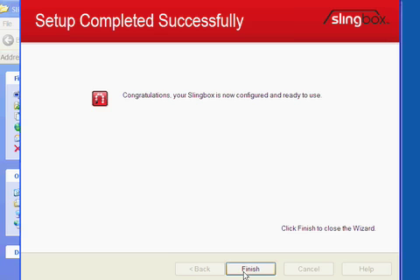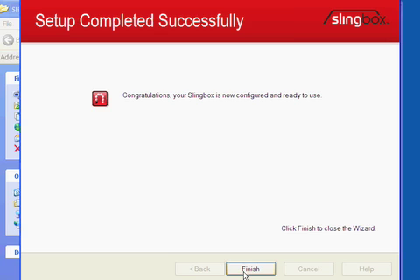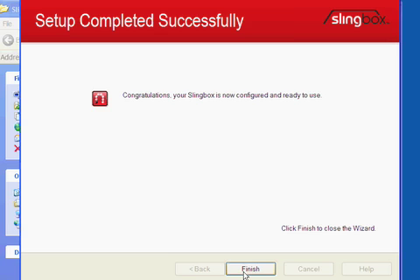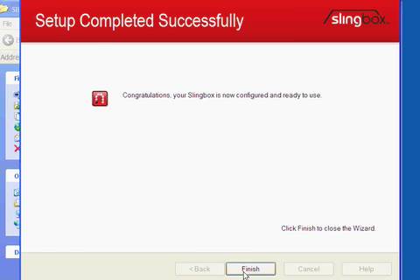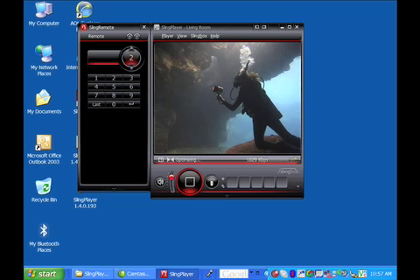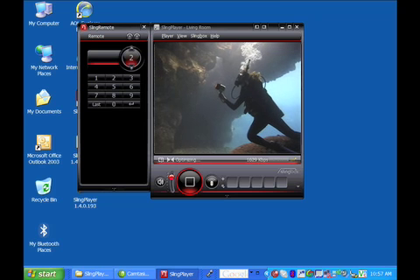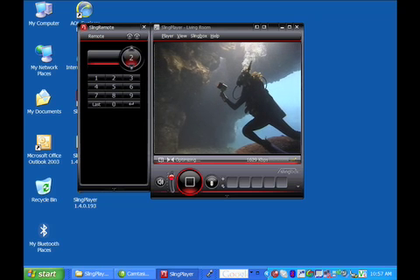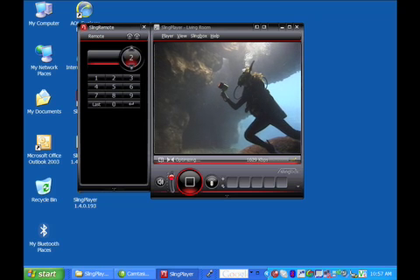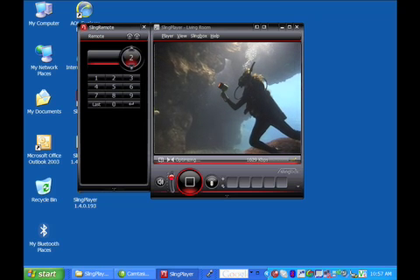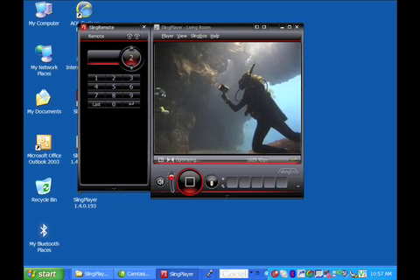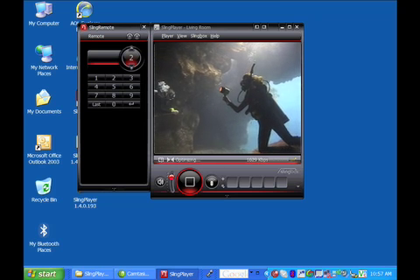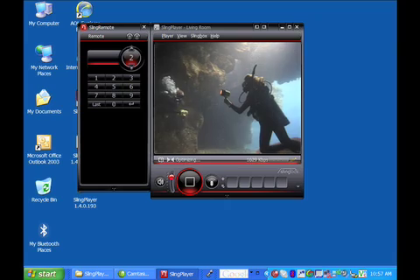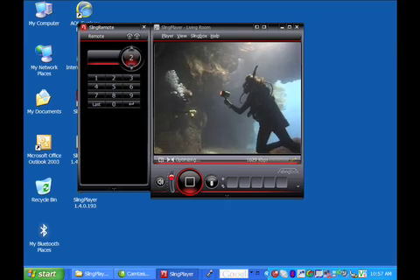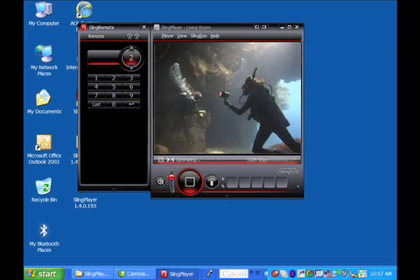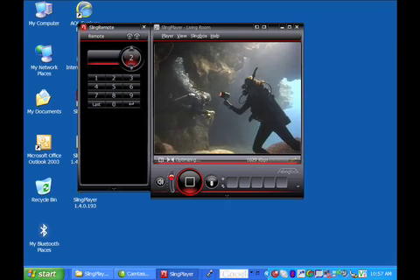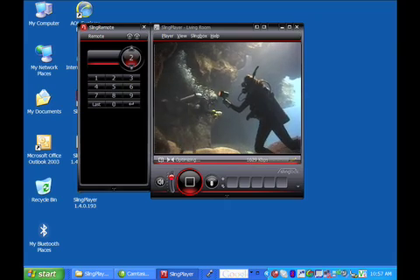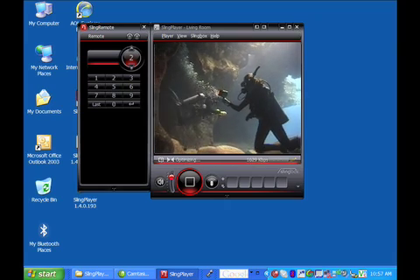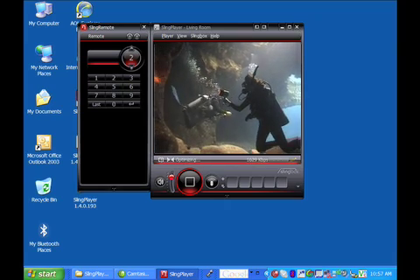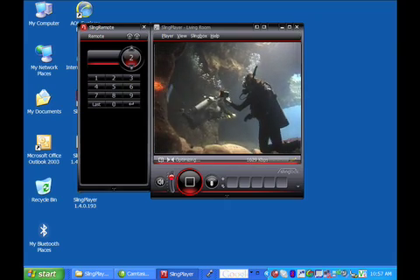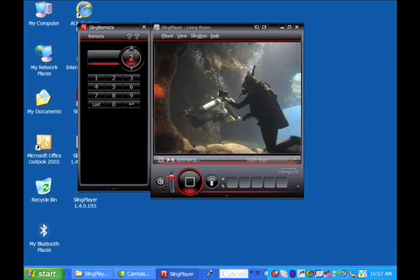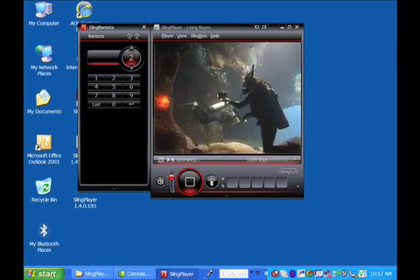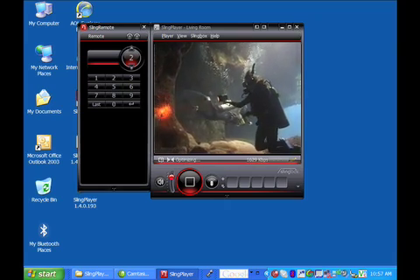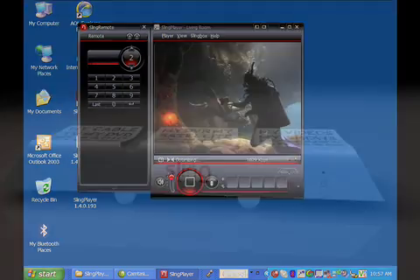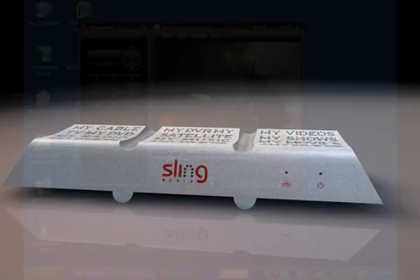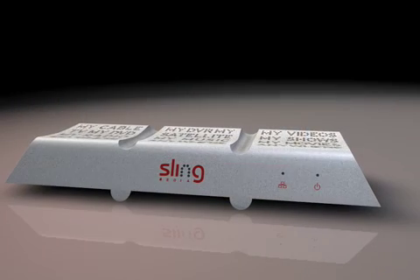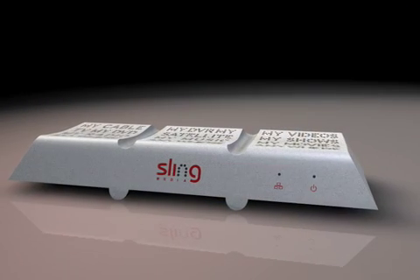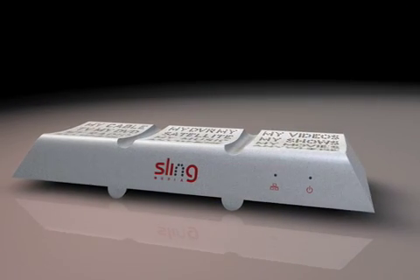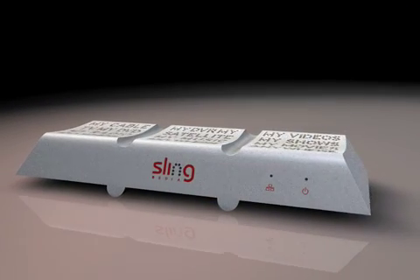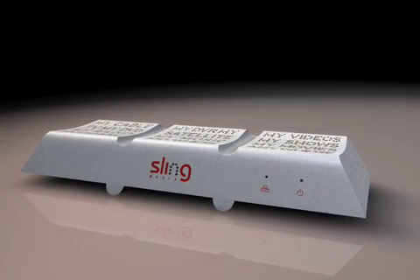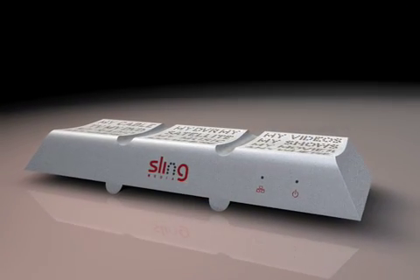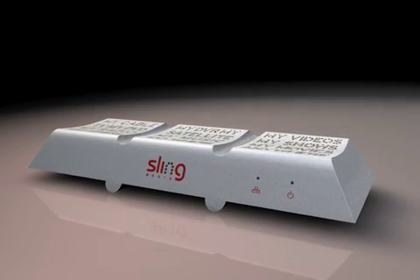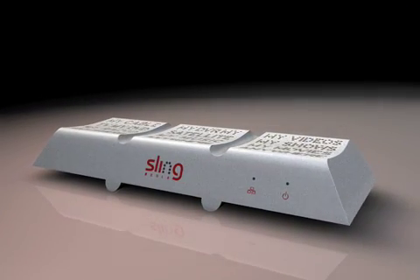Now you're ready to launch the player. That's it! Now your Slingbox is online and ready to send you whatever you can see on your home TV. Enjoy your new freedom!